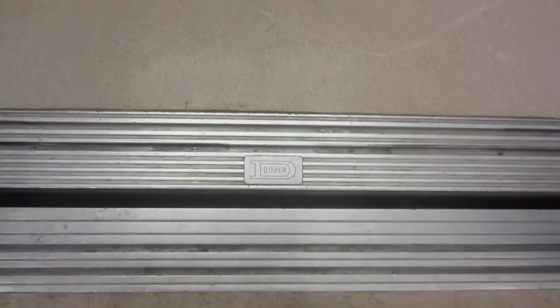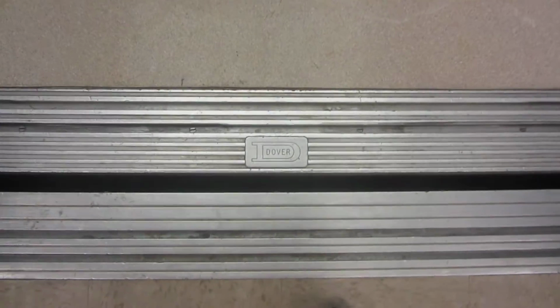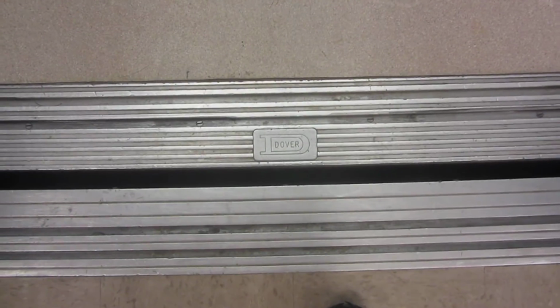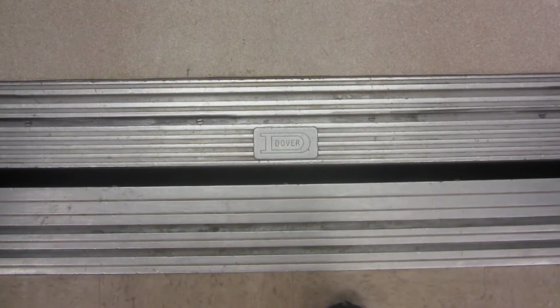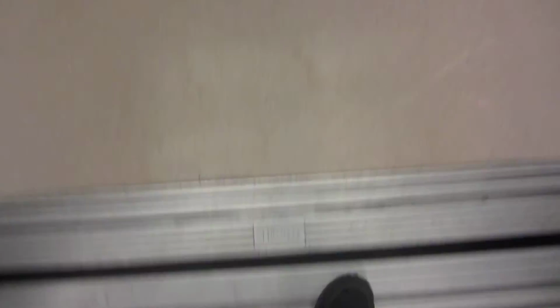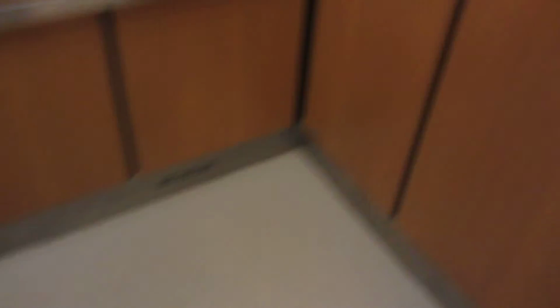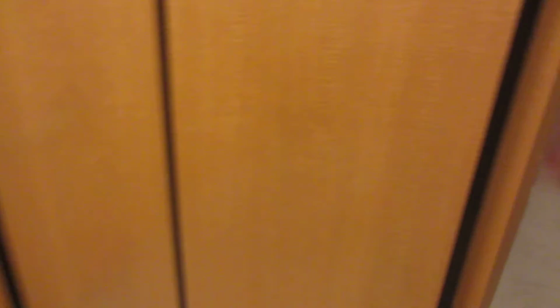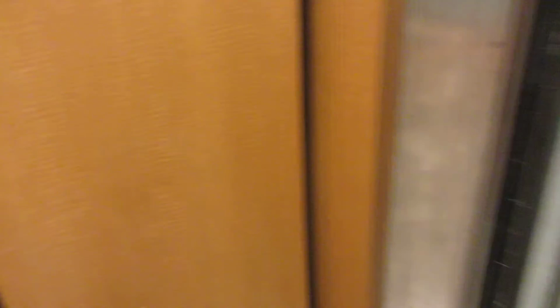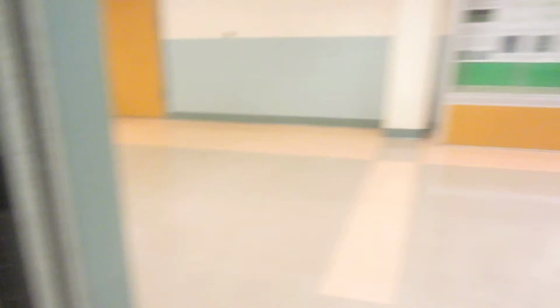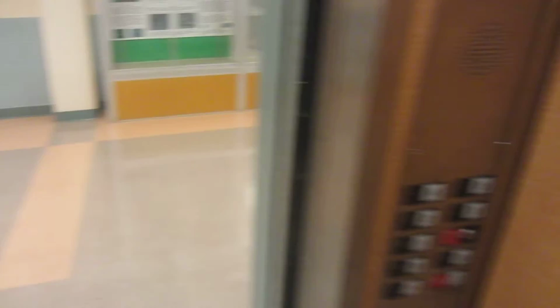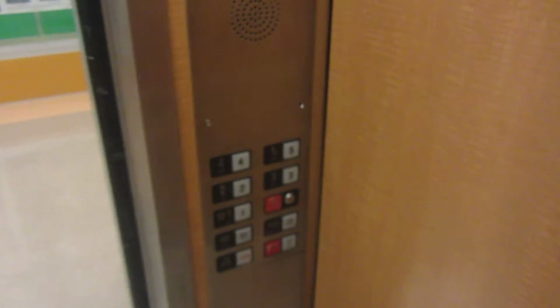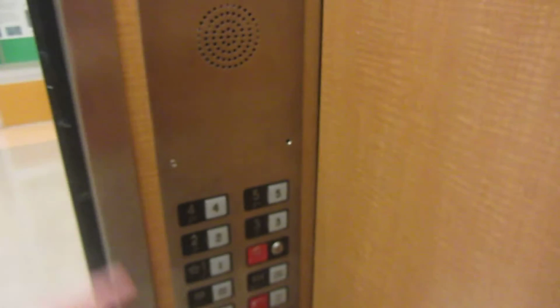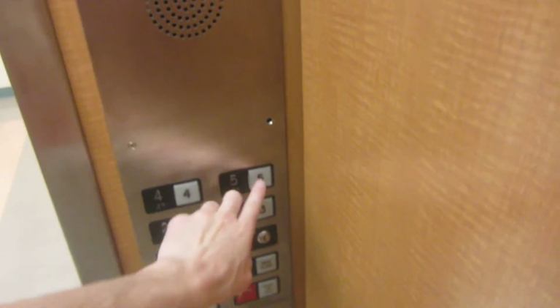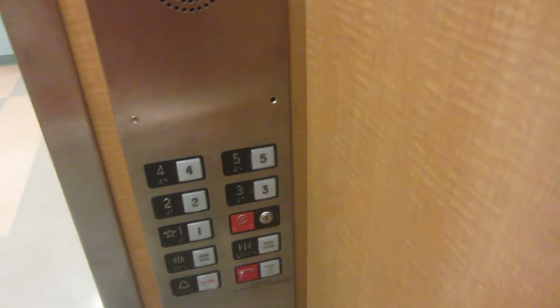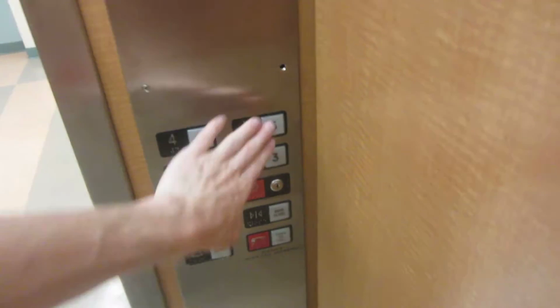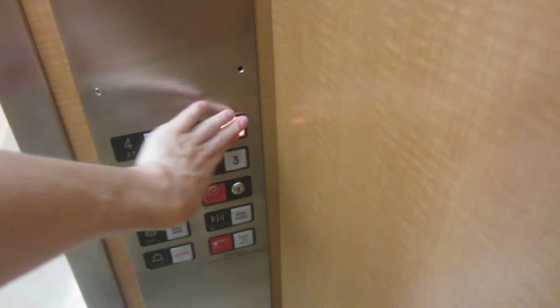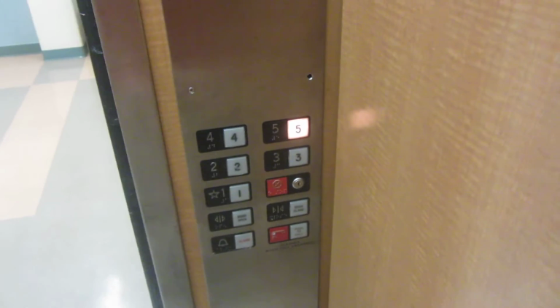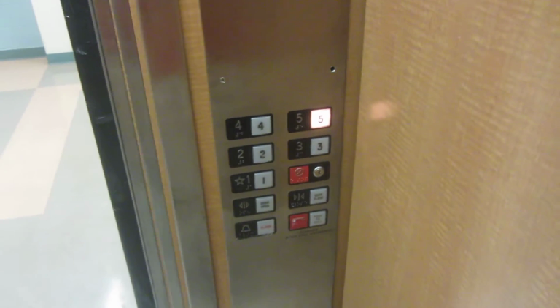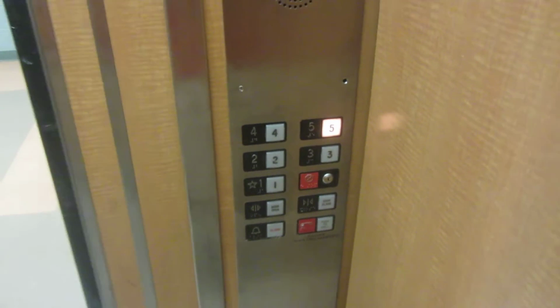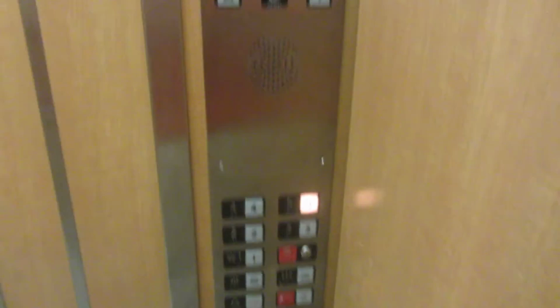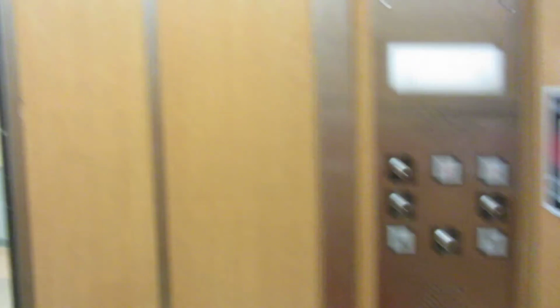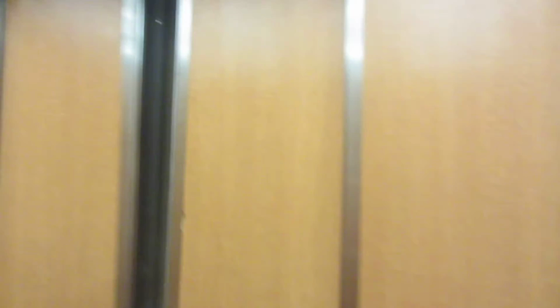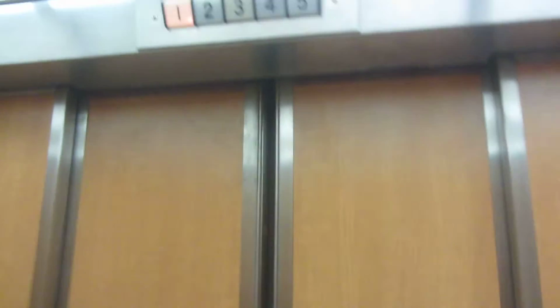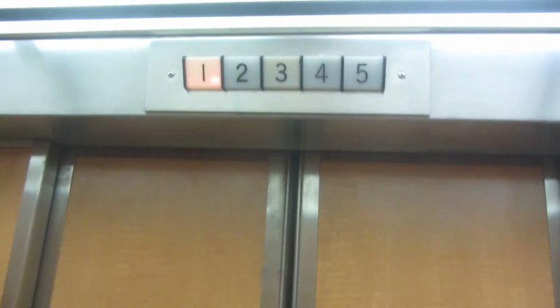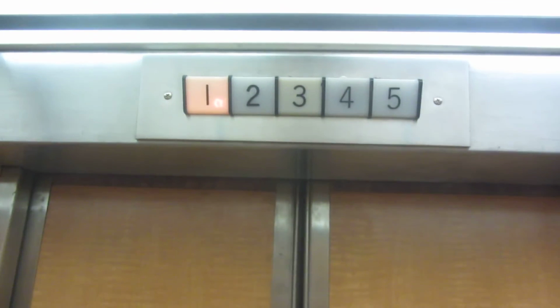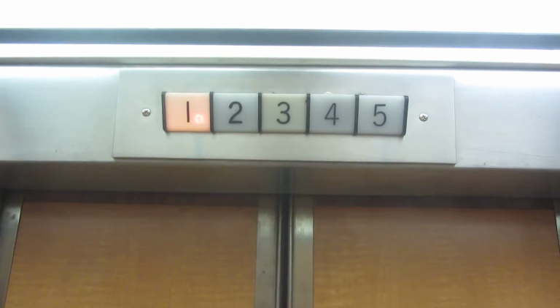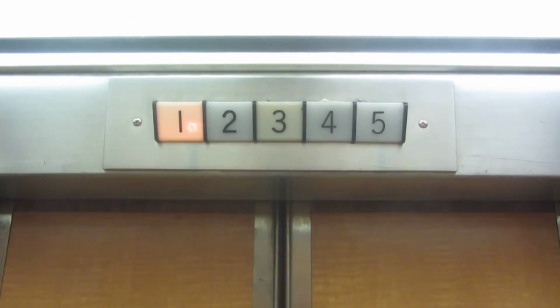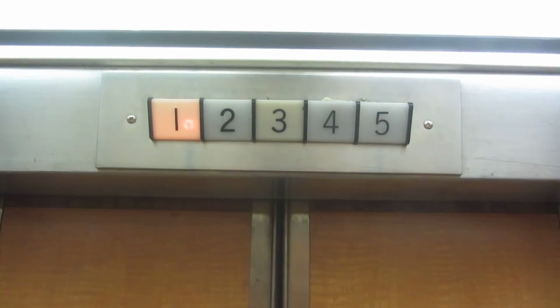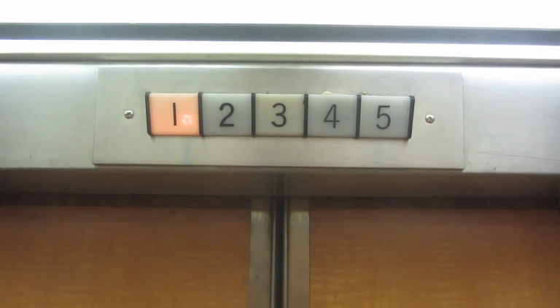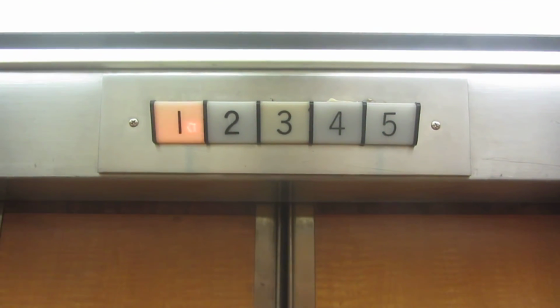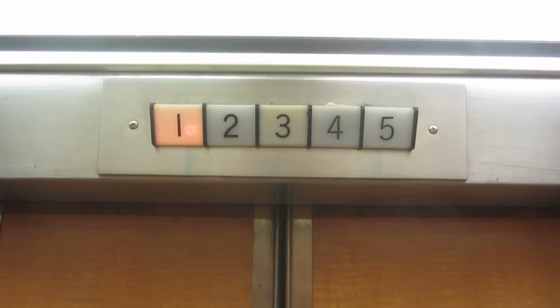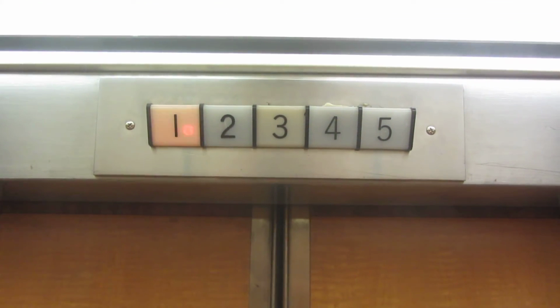This one has the original Dover logo on it. Never fails.